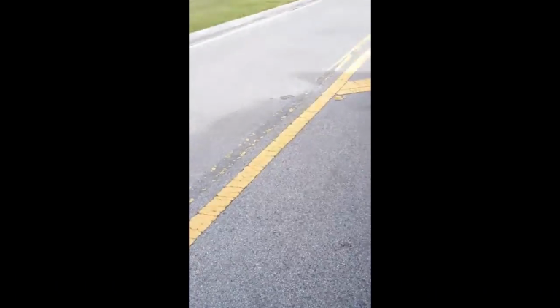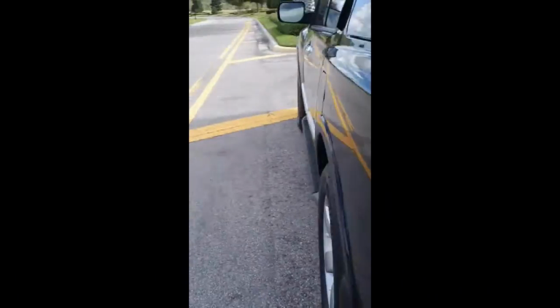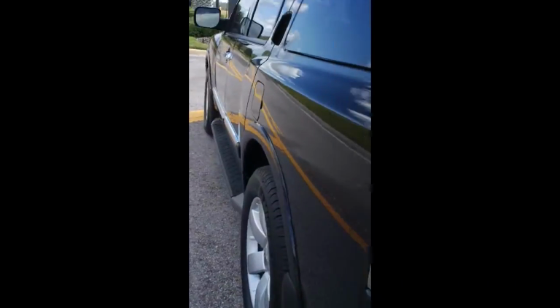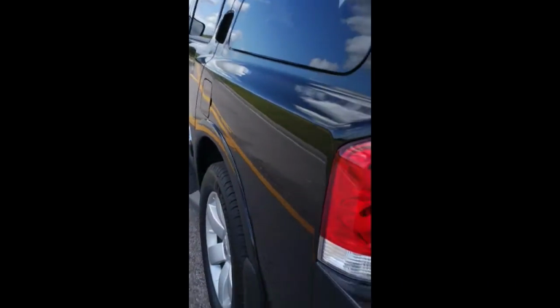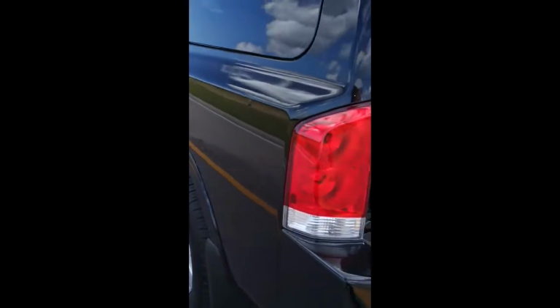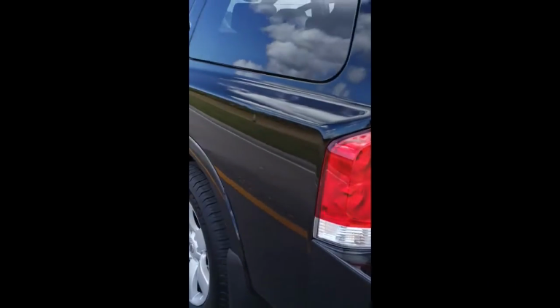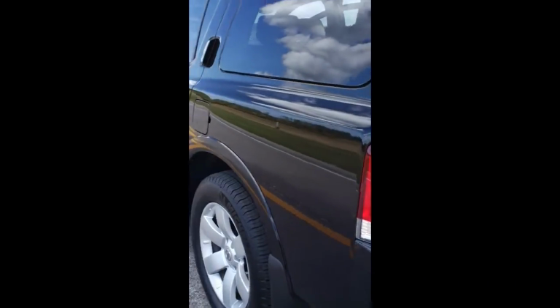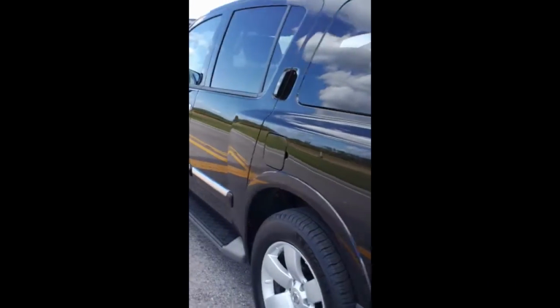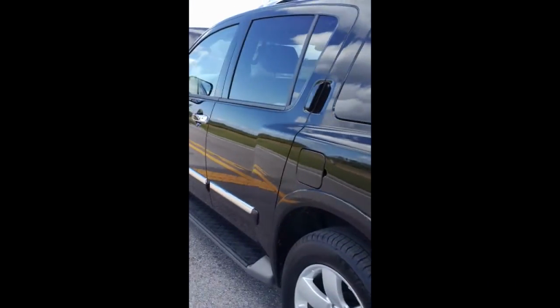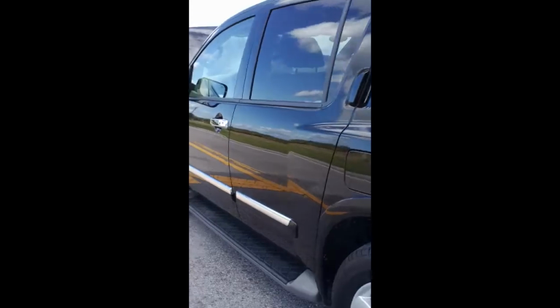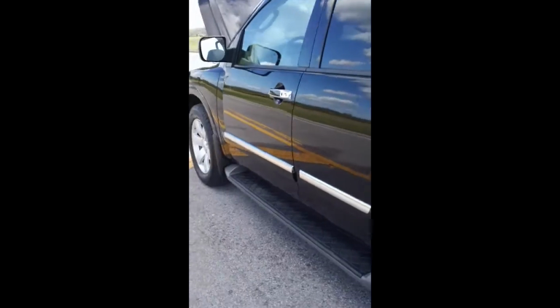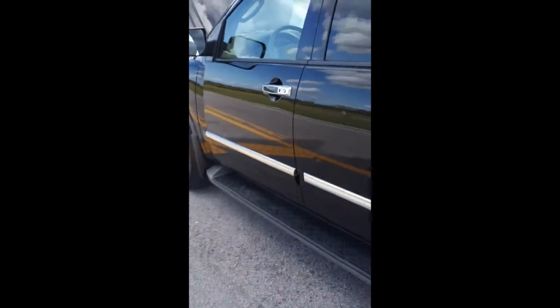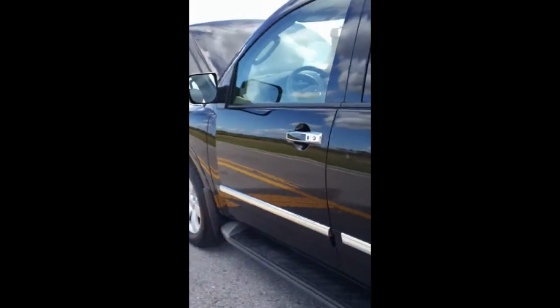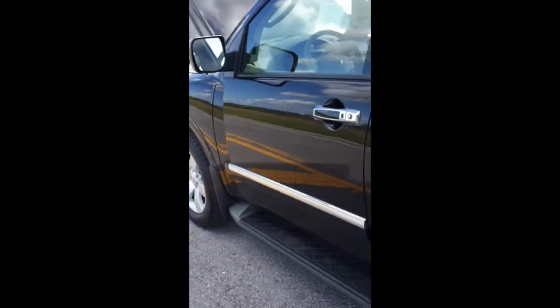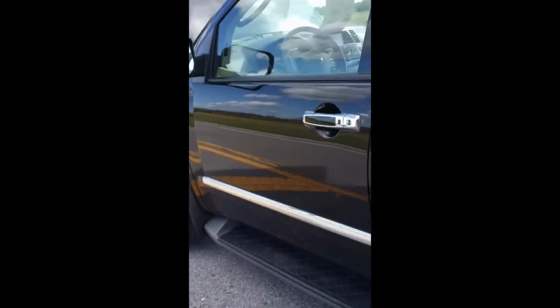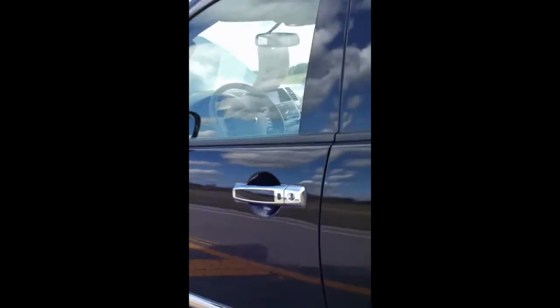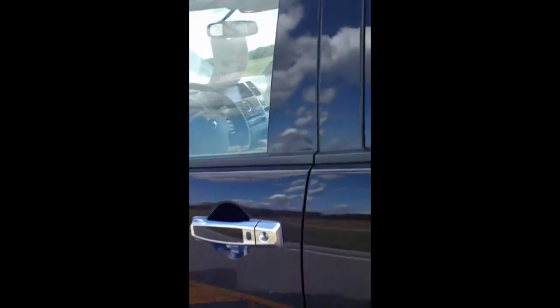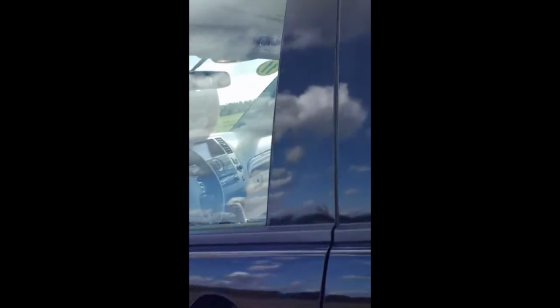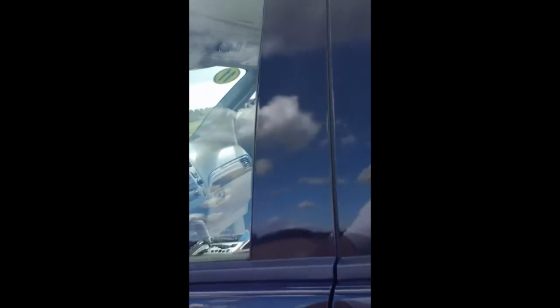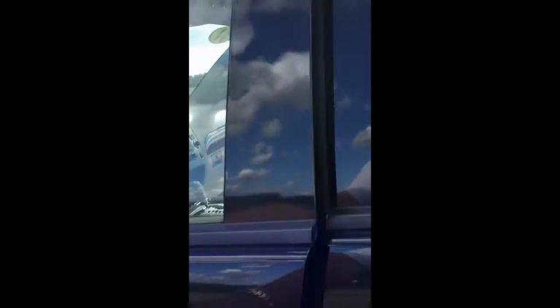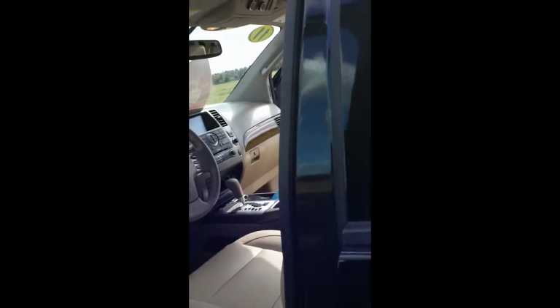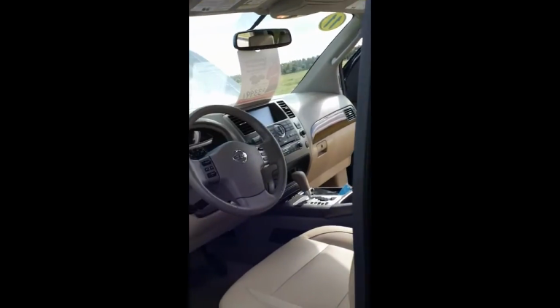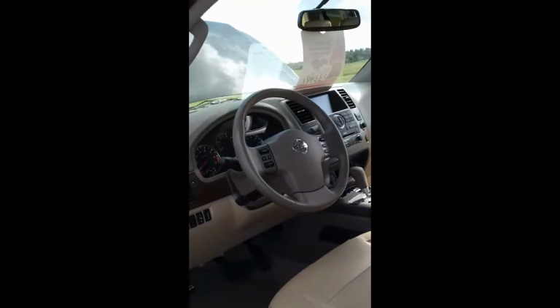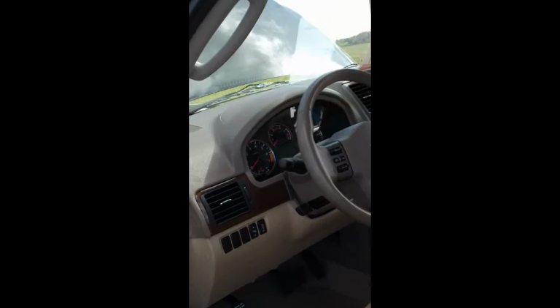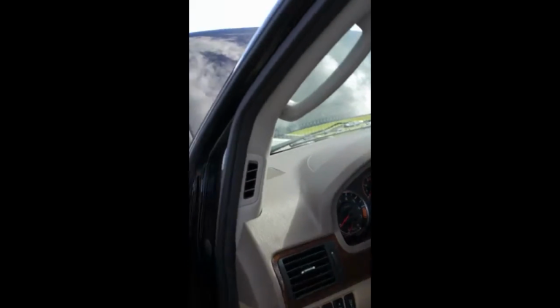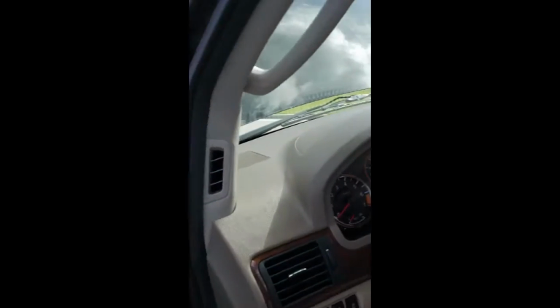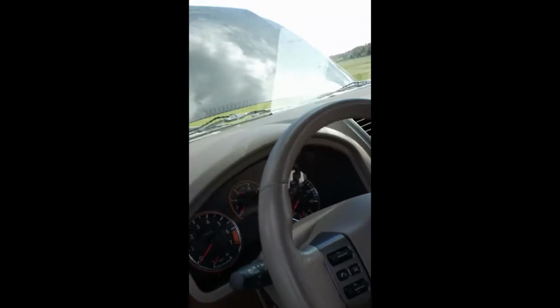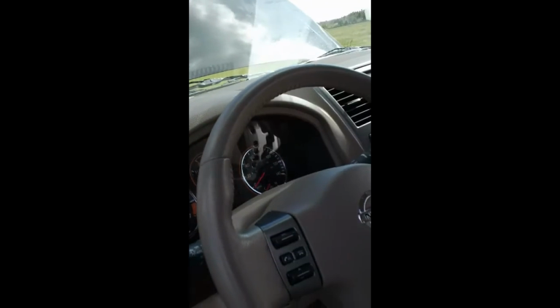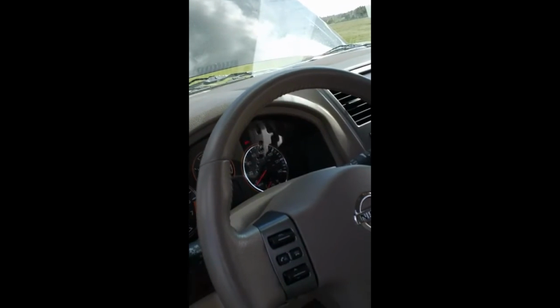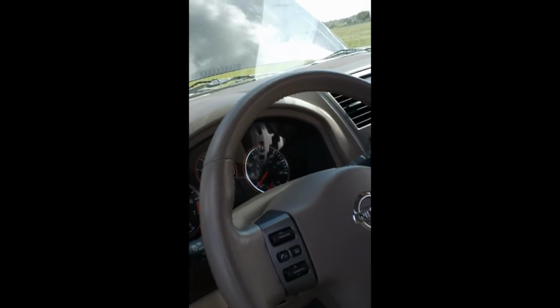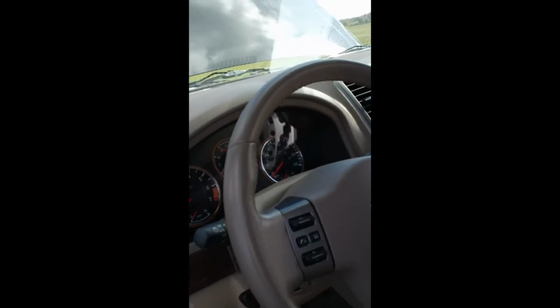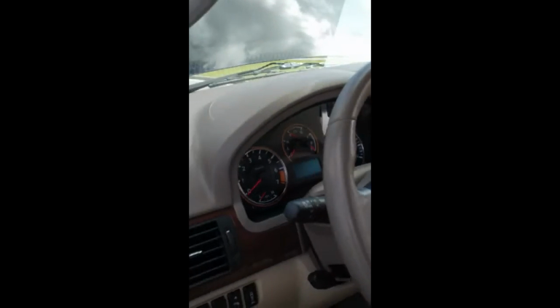The vehicle's been traded in — it's very nice and very clean. From the inside, it does have Bluetooth, plus you have a backup camera.